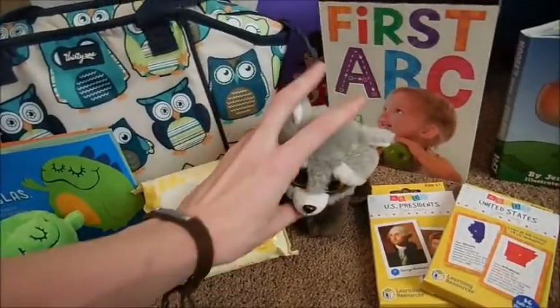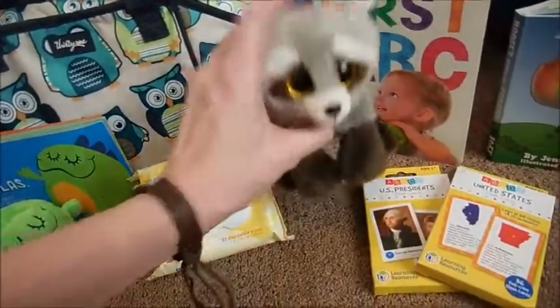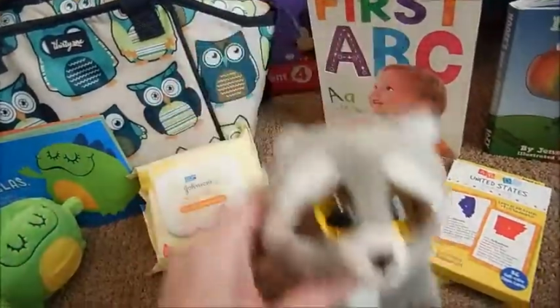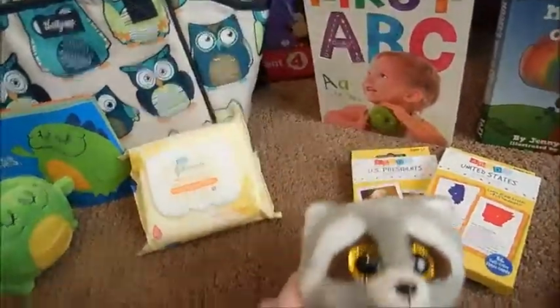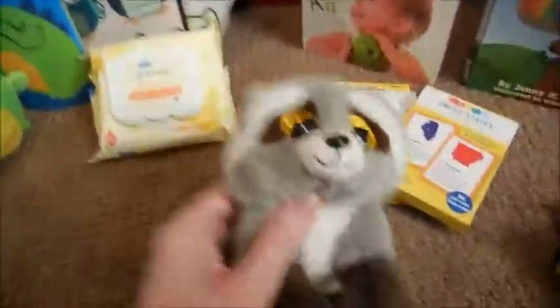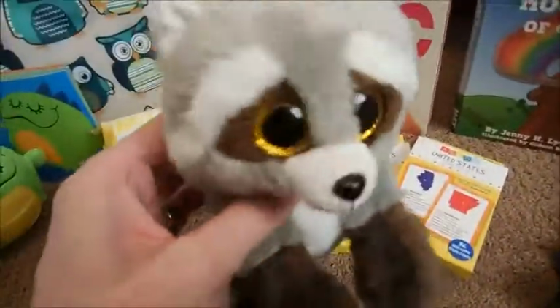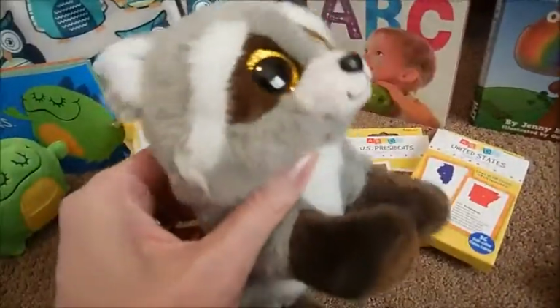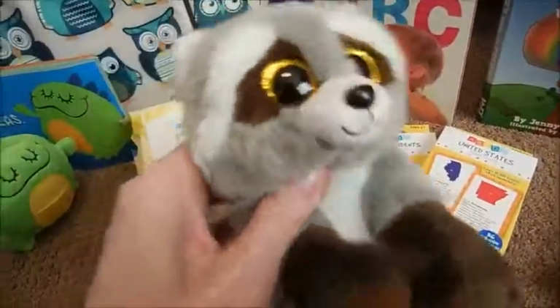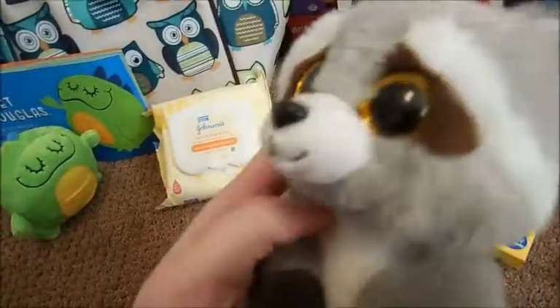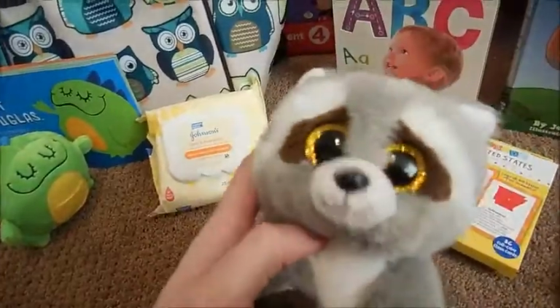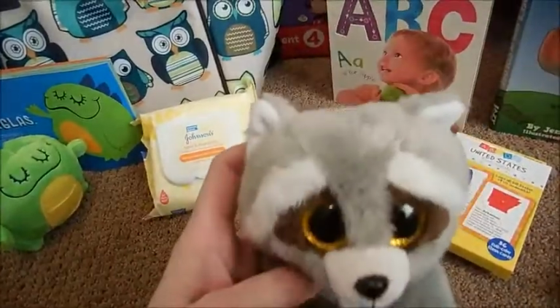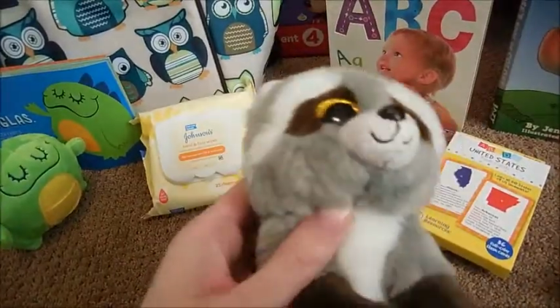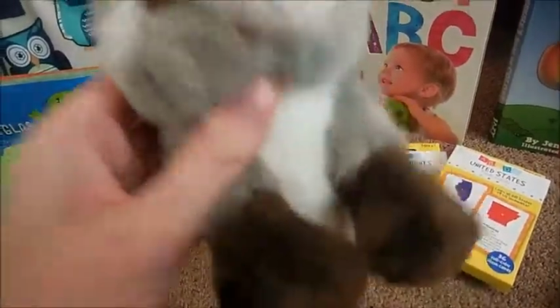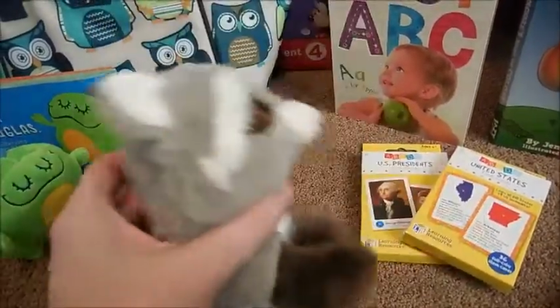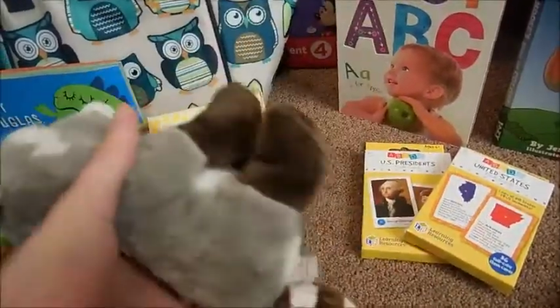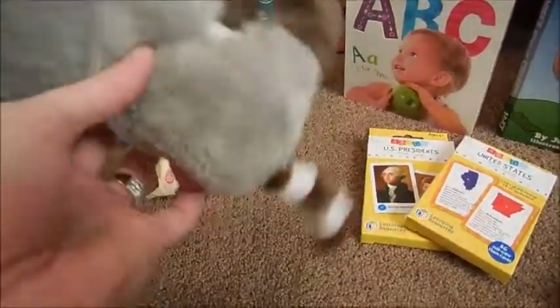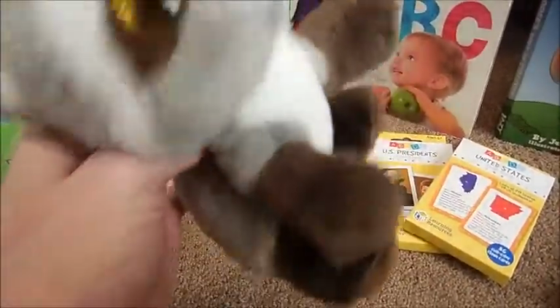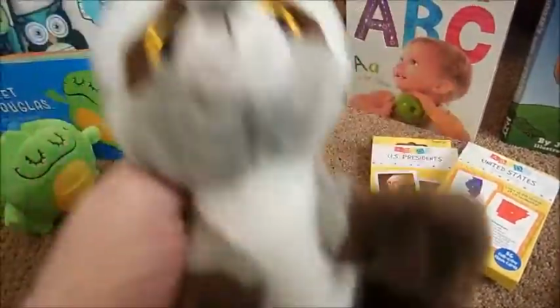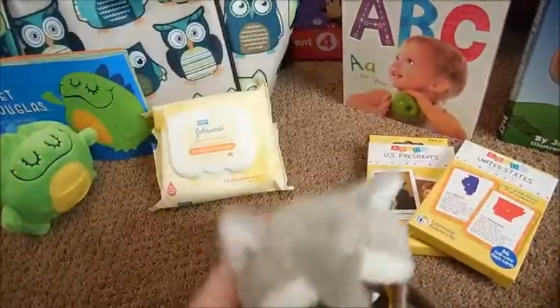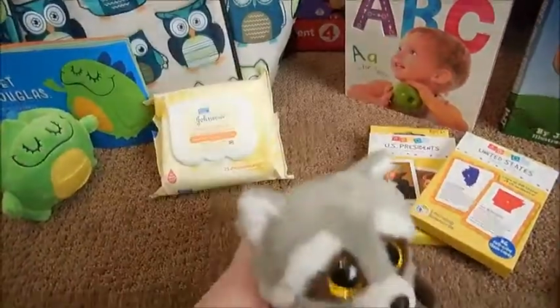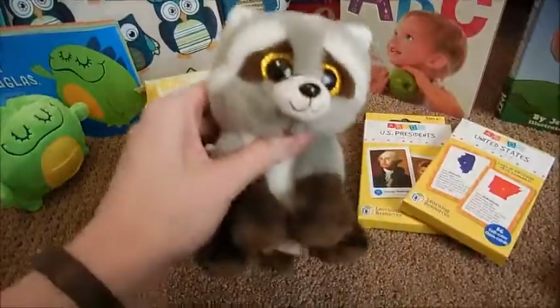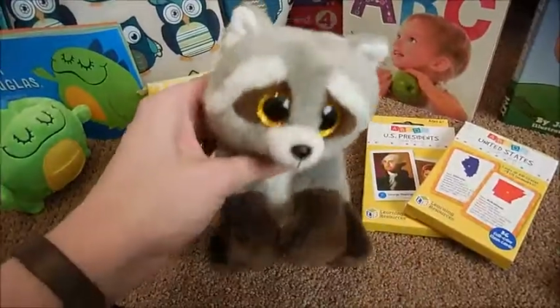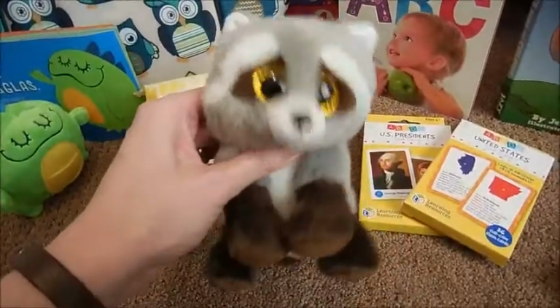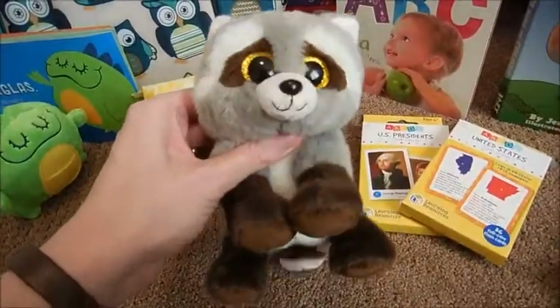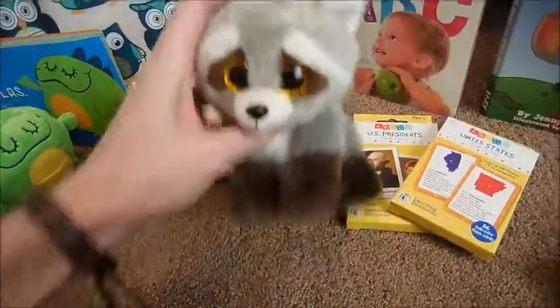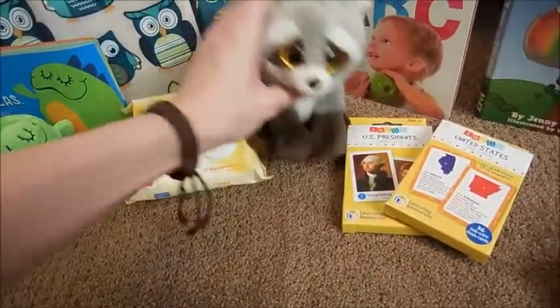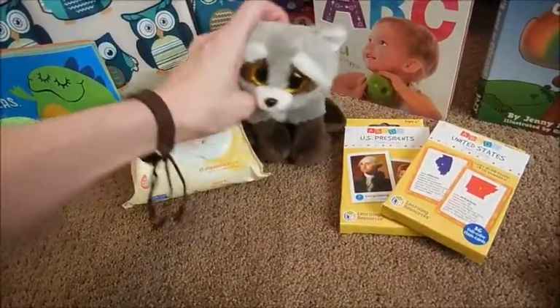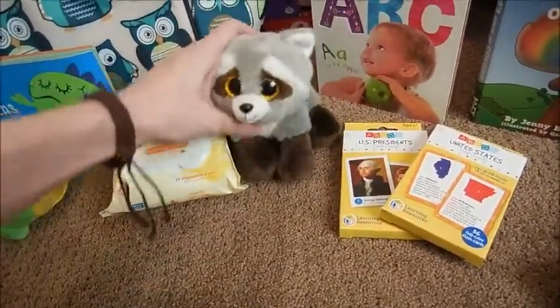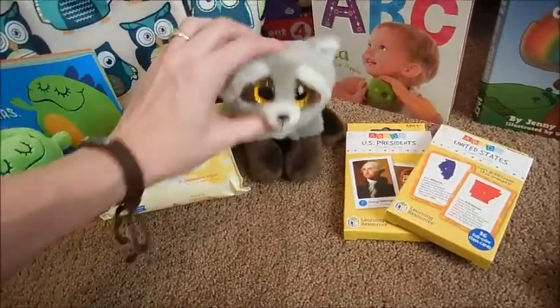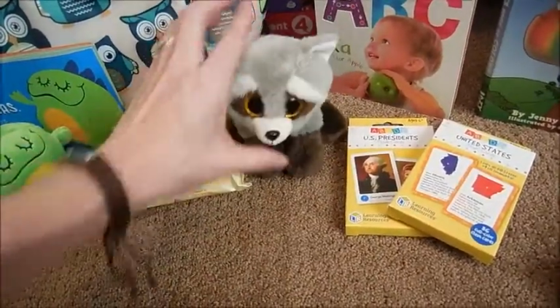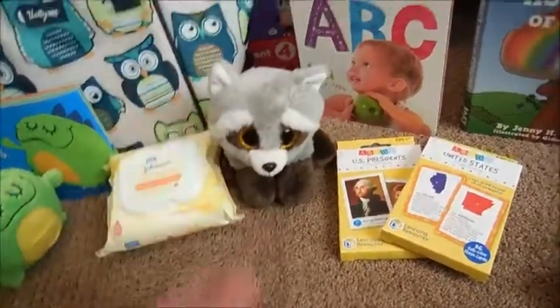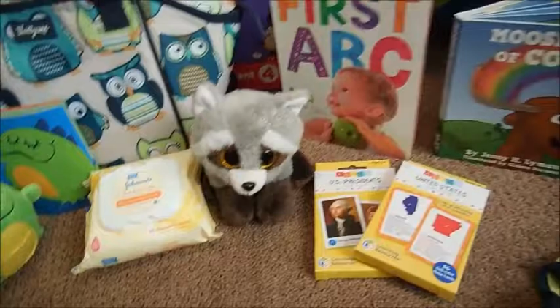This is his little TY guy — I got it at Hobby Lobby. He loves this thing. It's a little raccoon and he's been loving it. We keep it in his car seat and he likes his little raccoon guy.